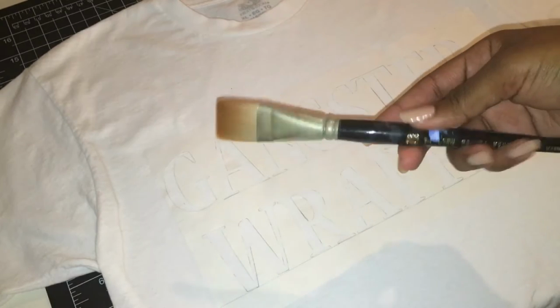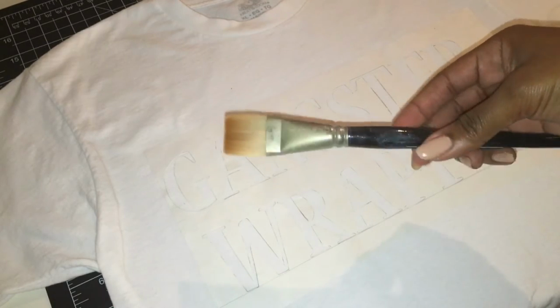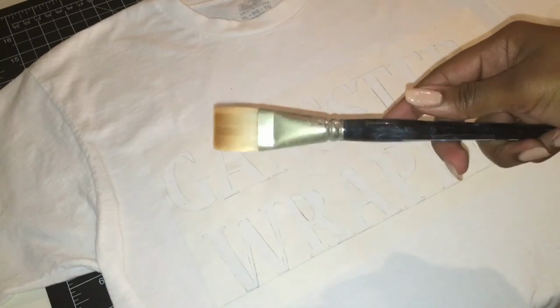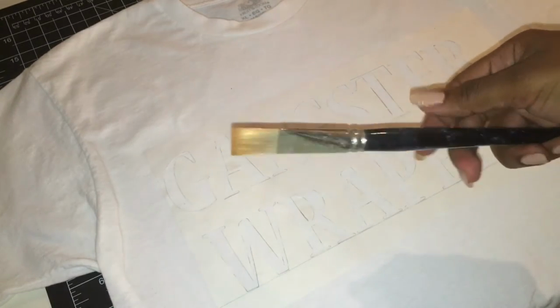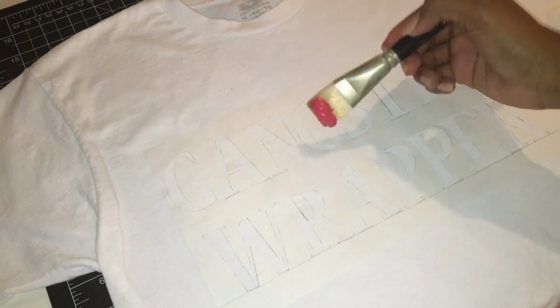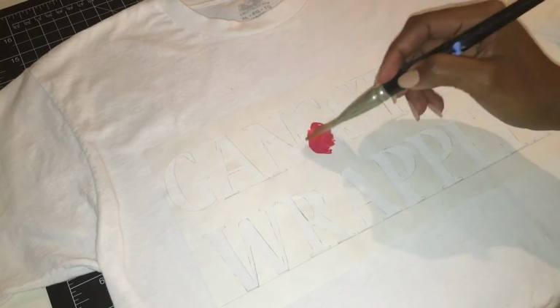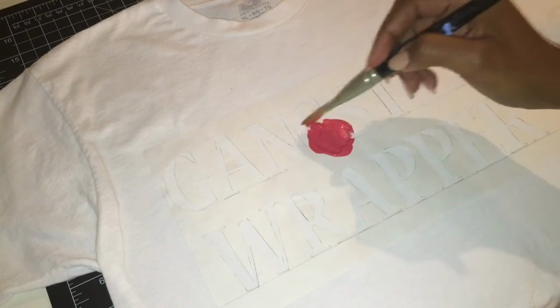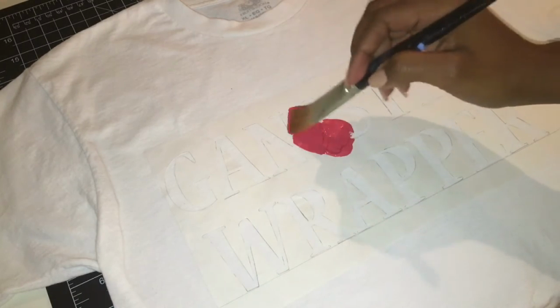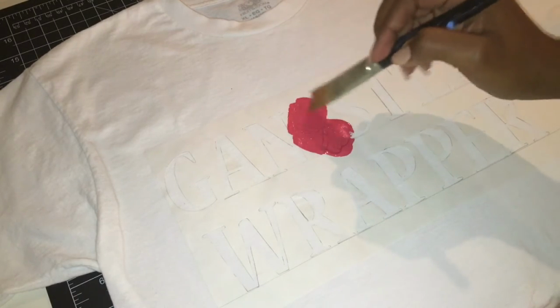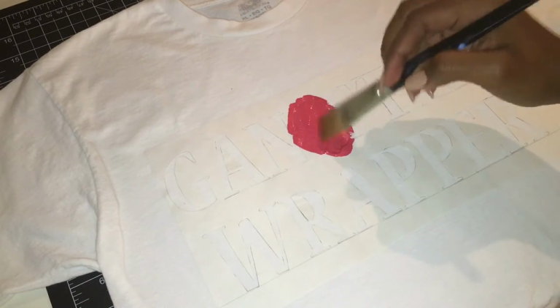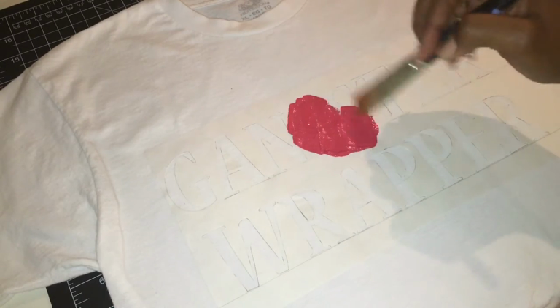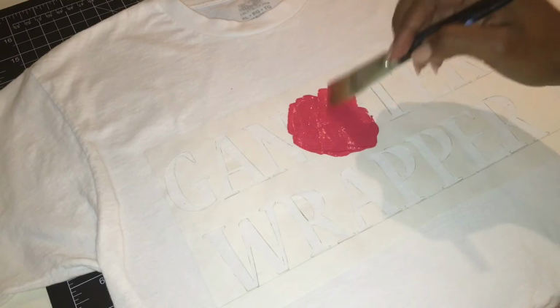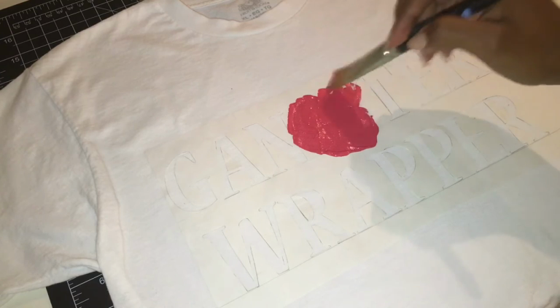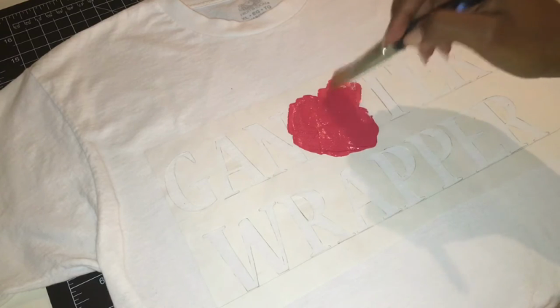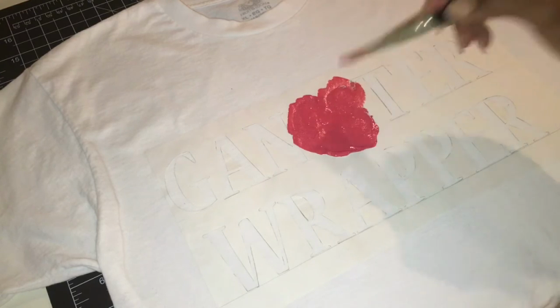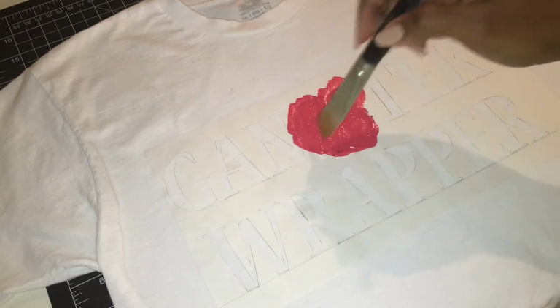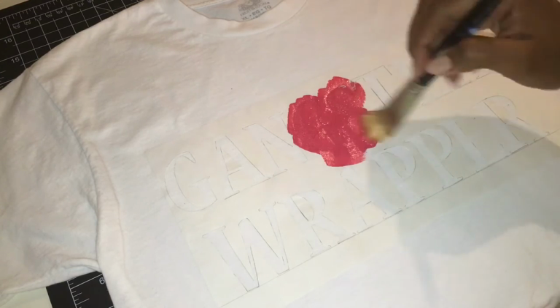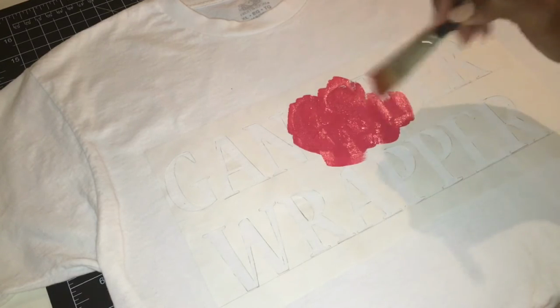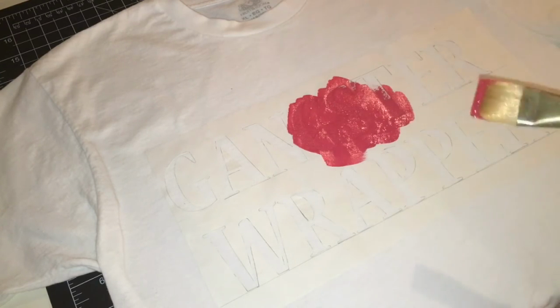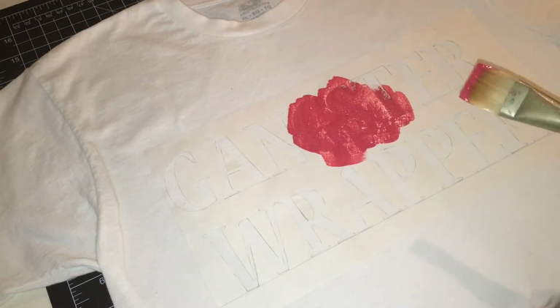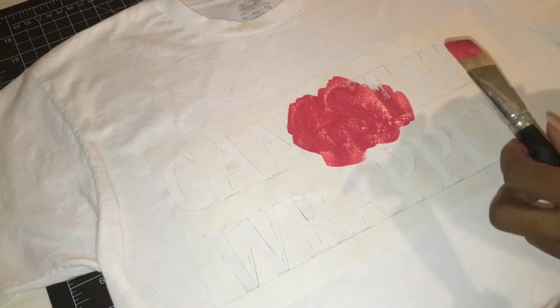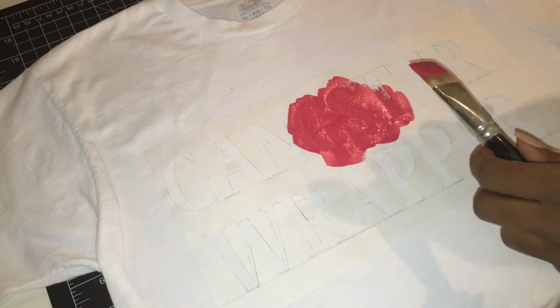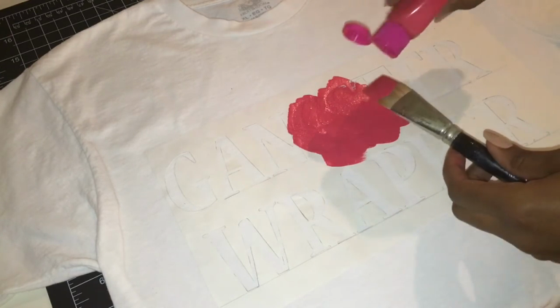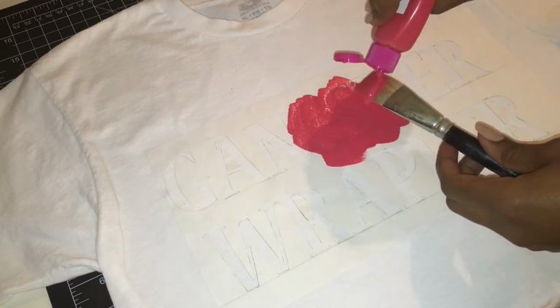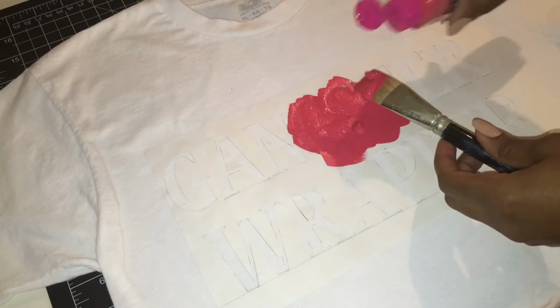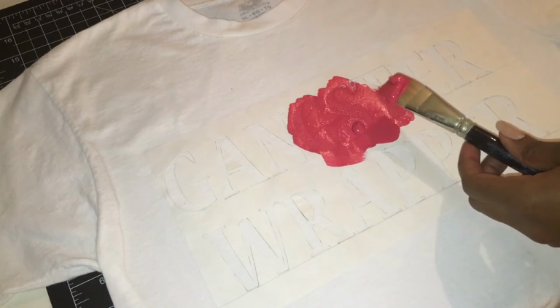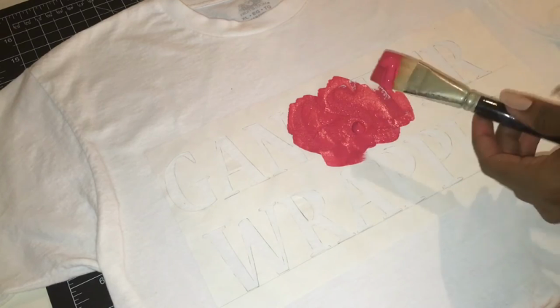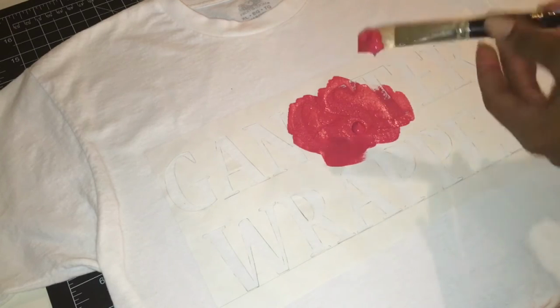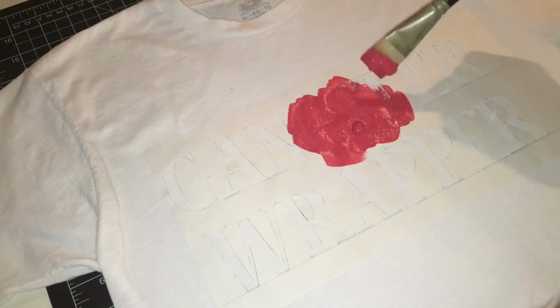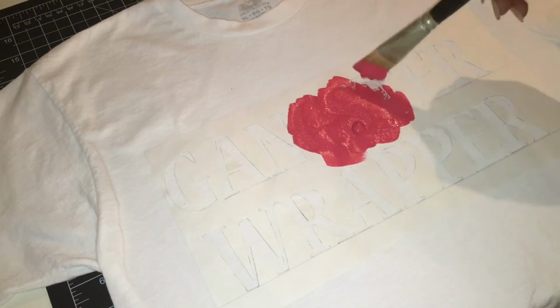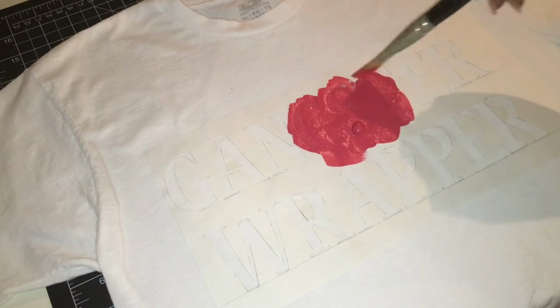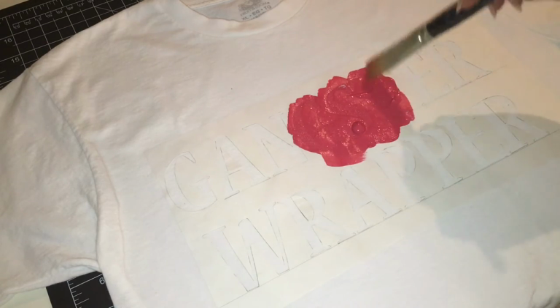And now the fun part — you get to go in and paint. I applied two layers of this paint. It probably wasn't necessary but I just wanted to make sure that it was nice and thick once this whole process was over.